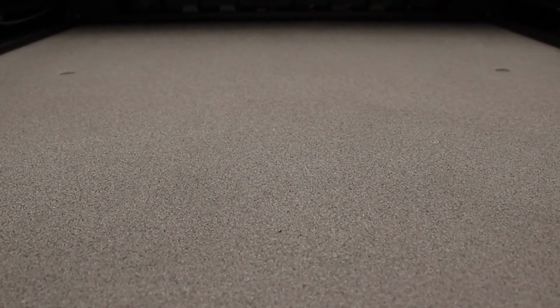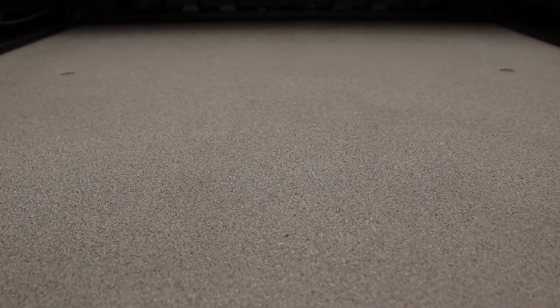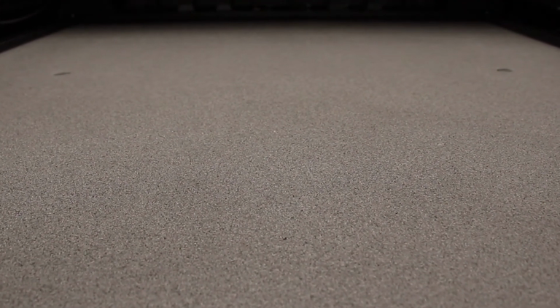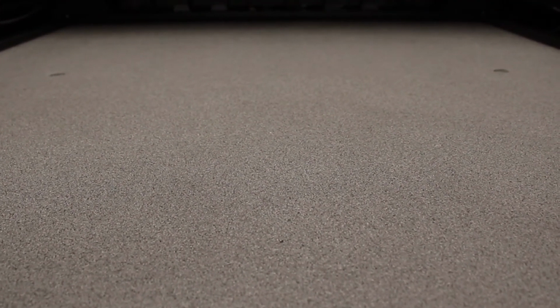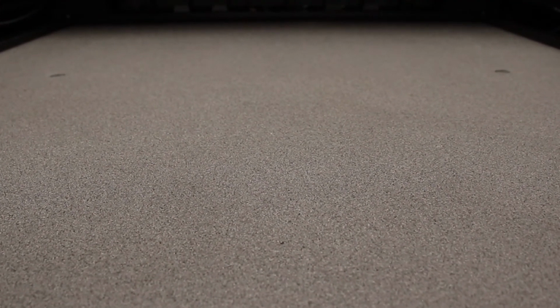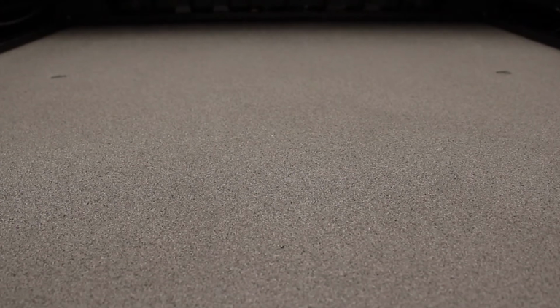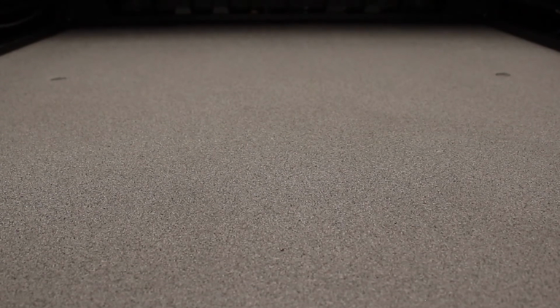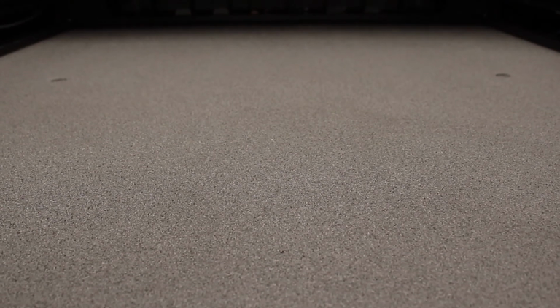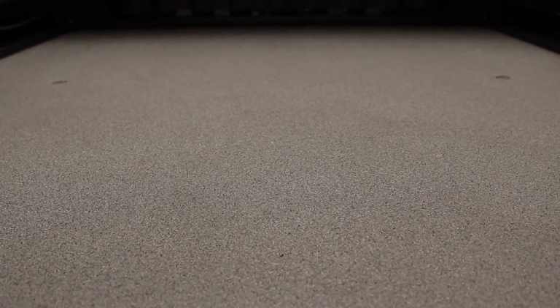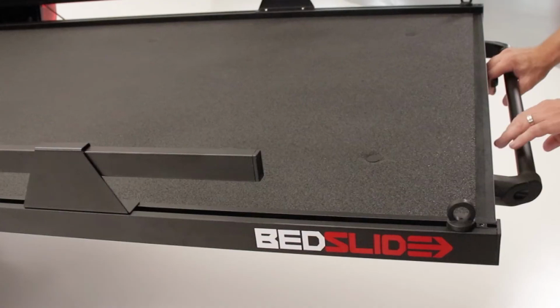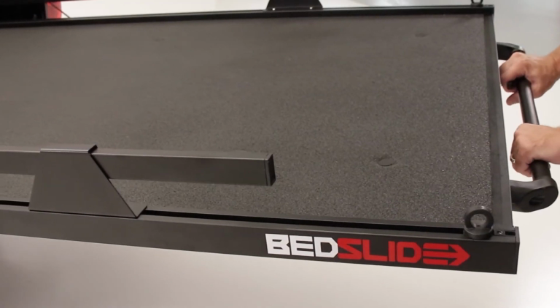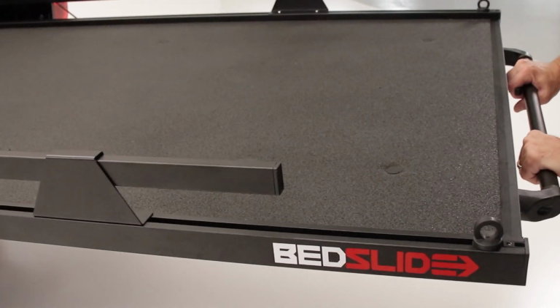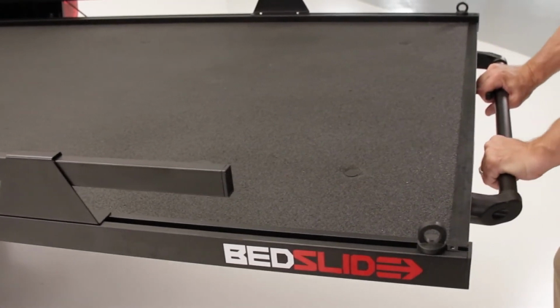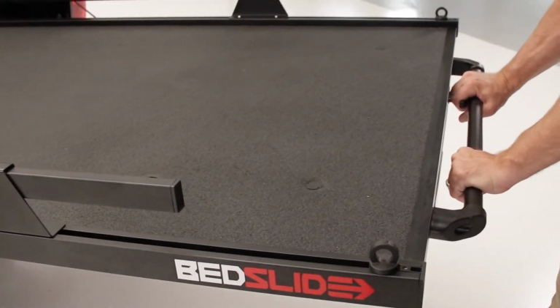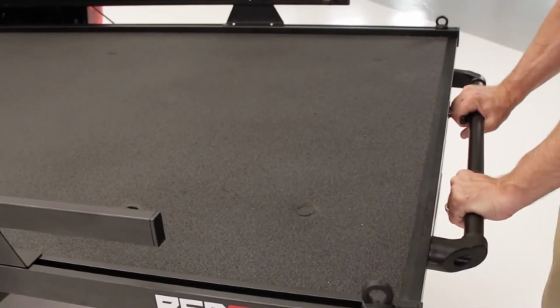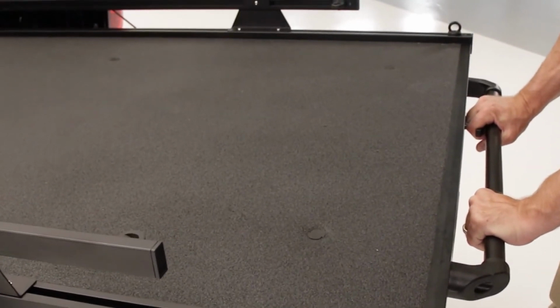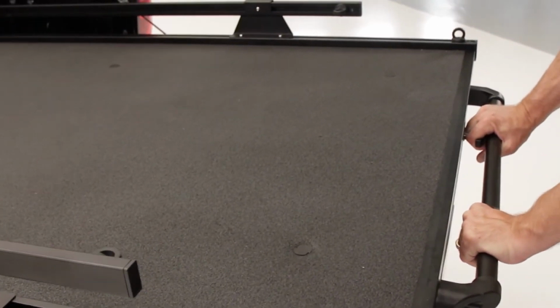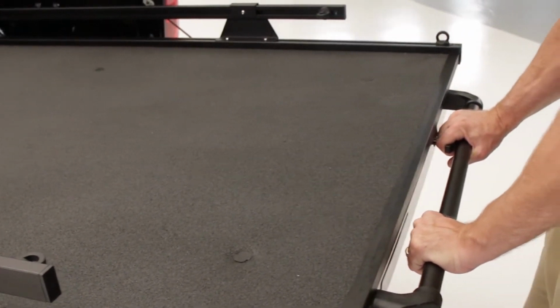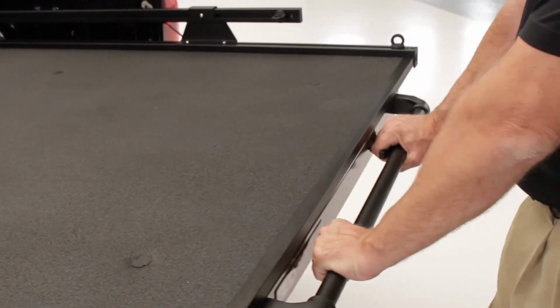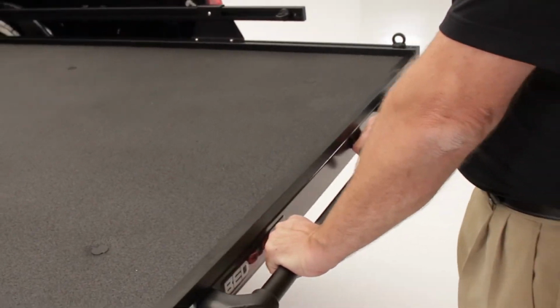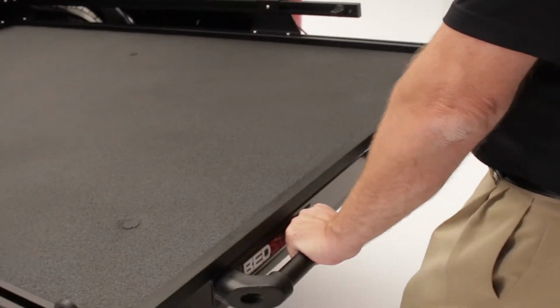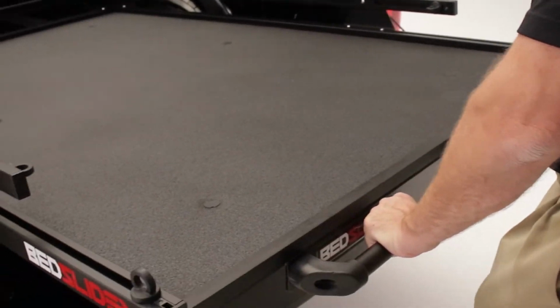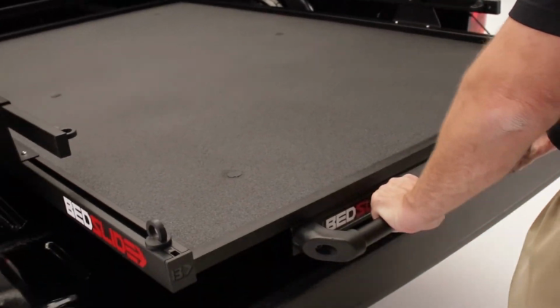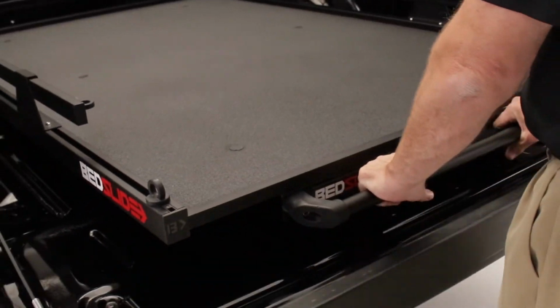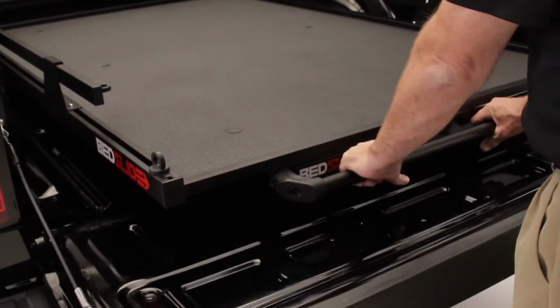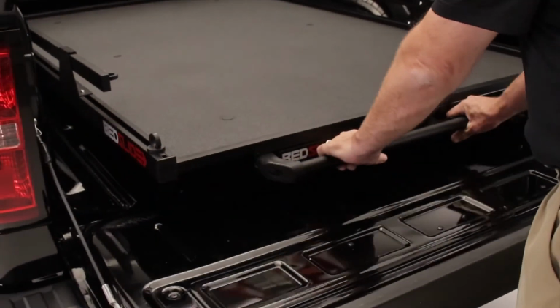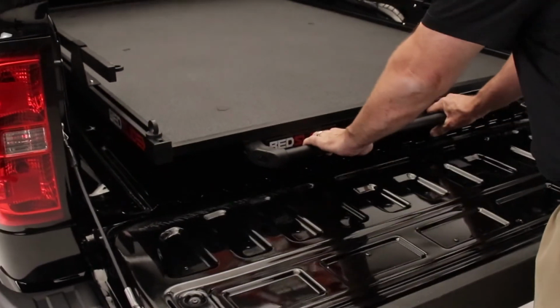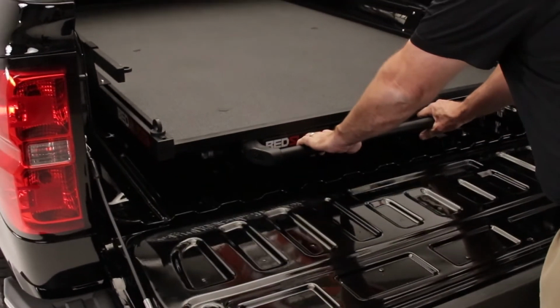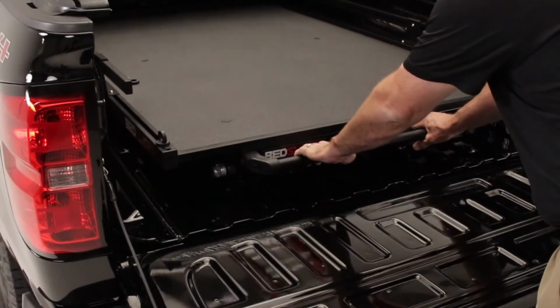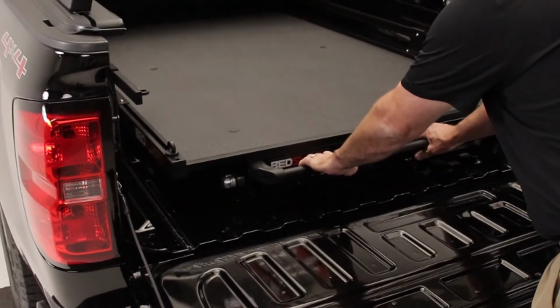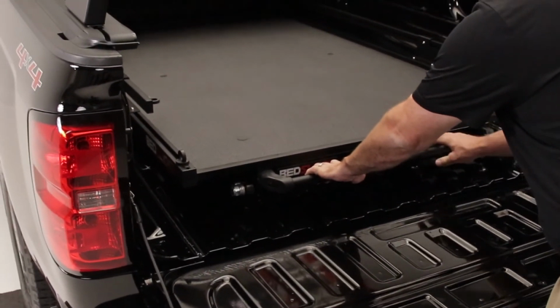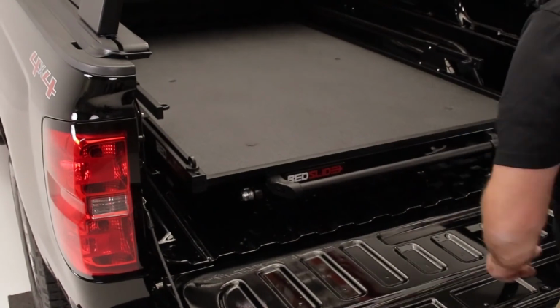It makes installation very simple. A guy can install it in his garage if he's got a couple of friends to help pick it up. And to close it, just squeeze the handle and it slides right back in.